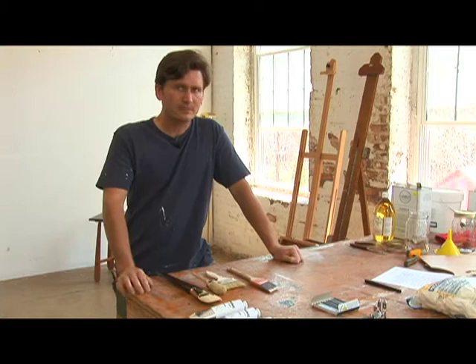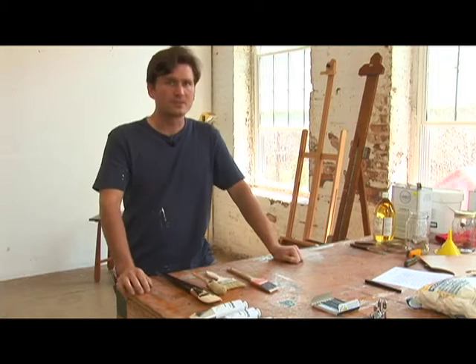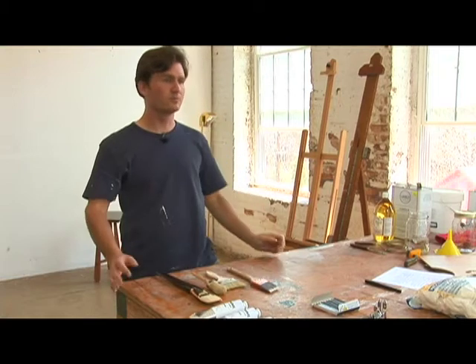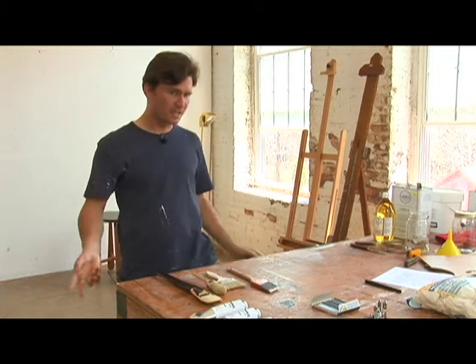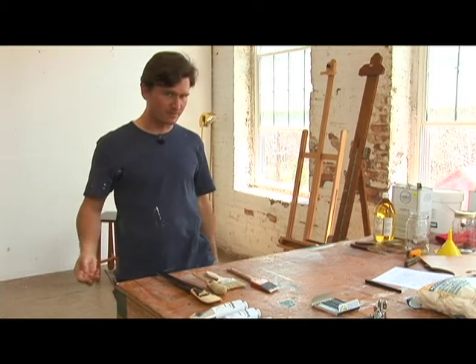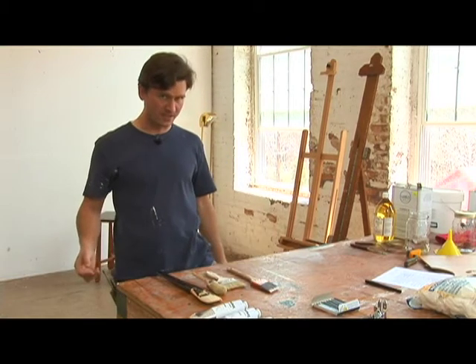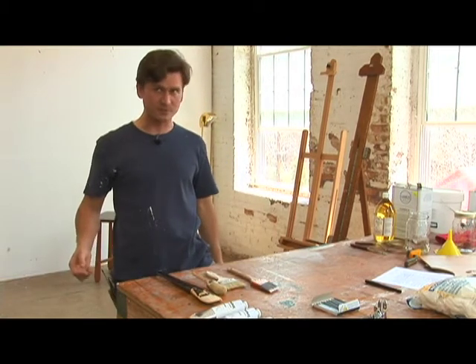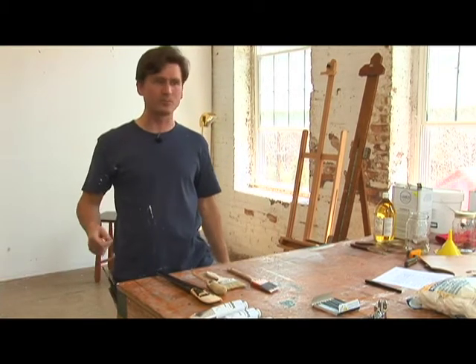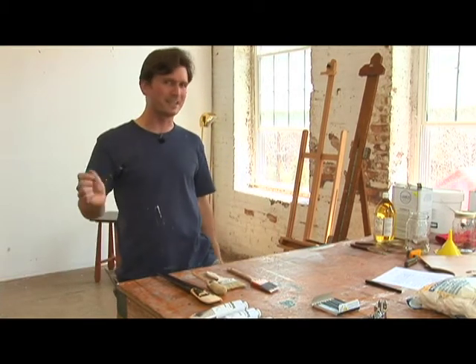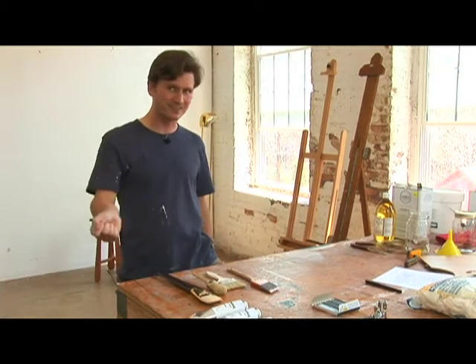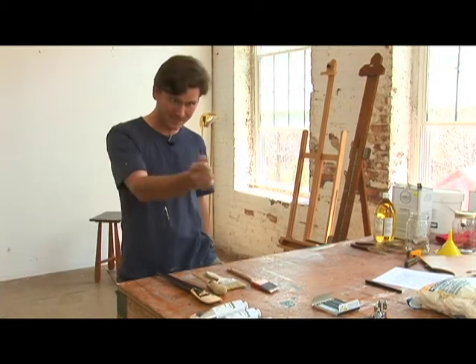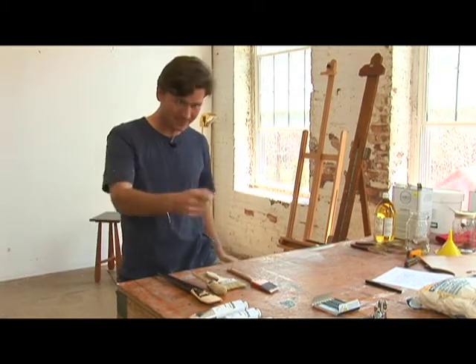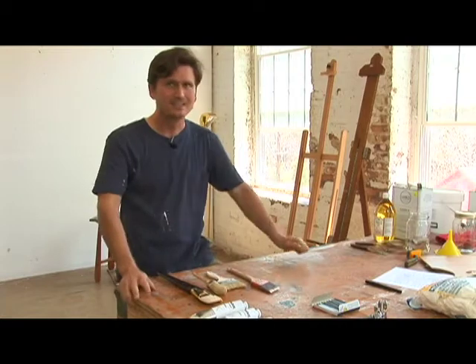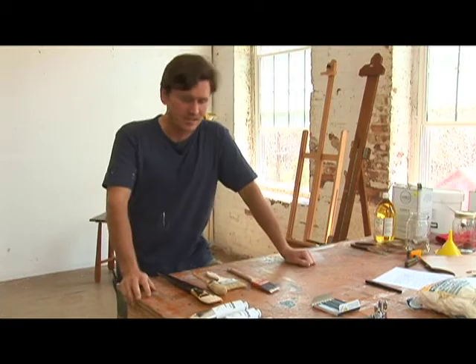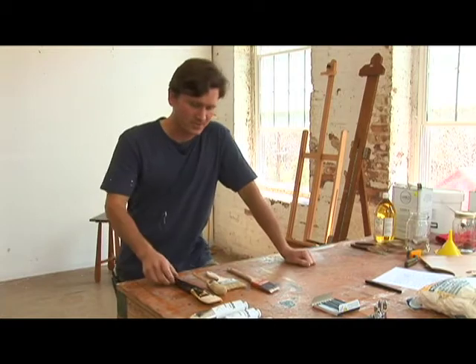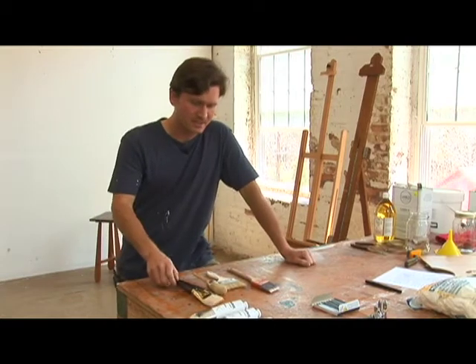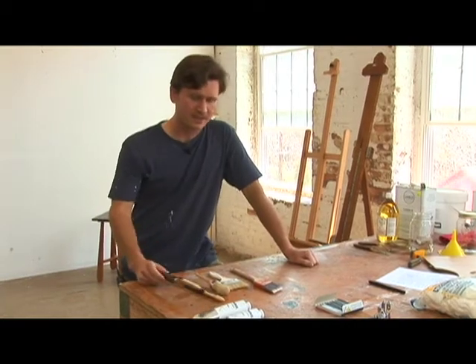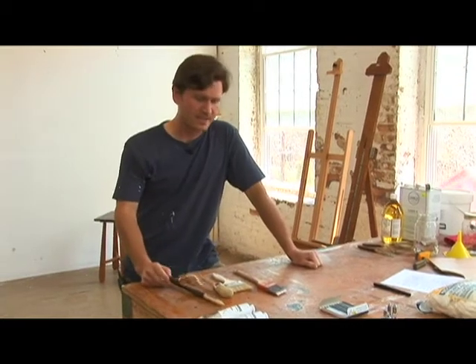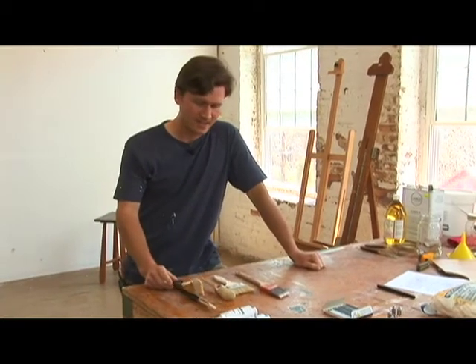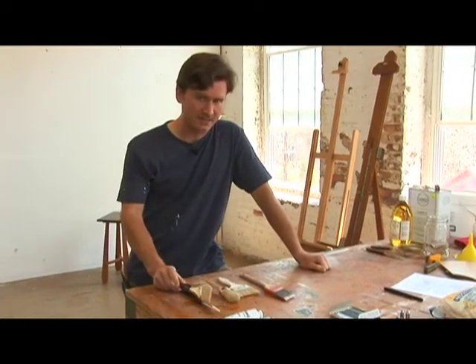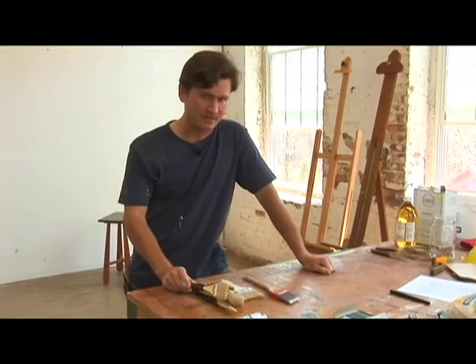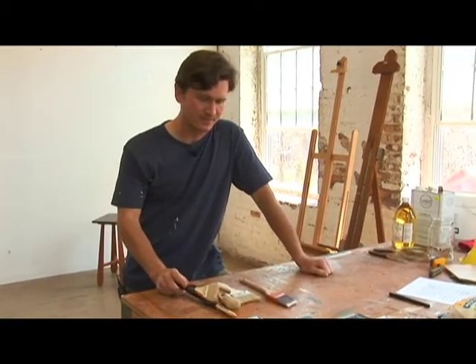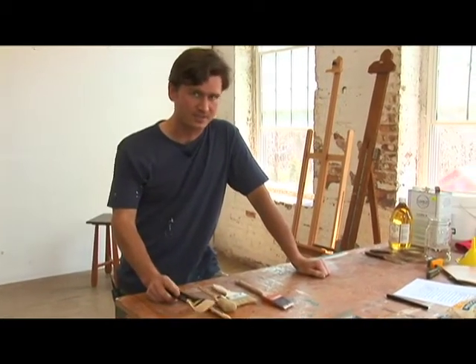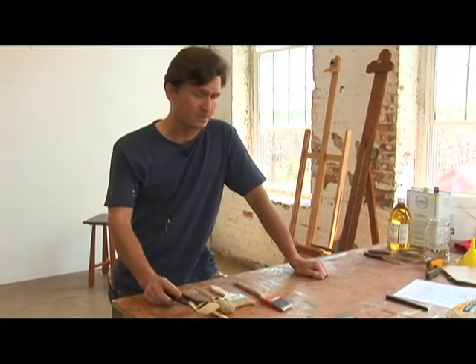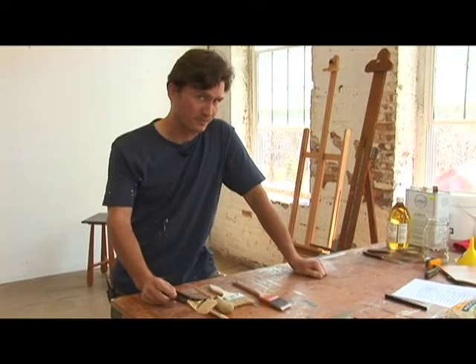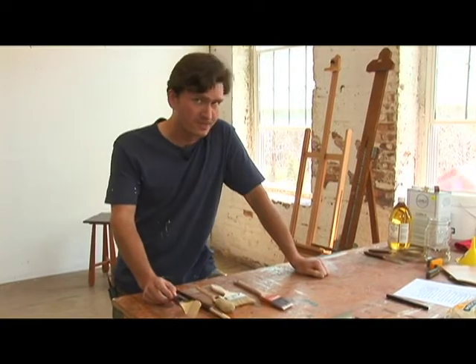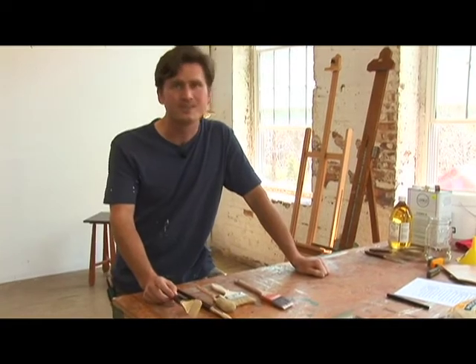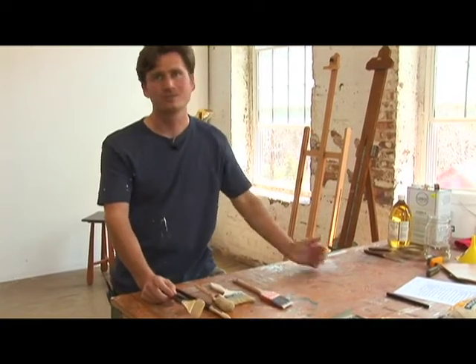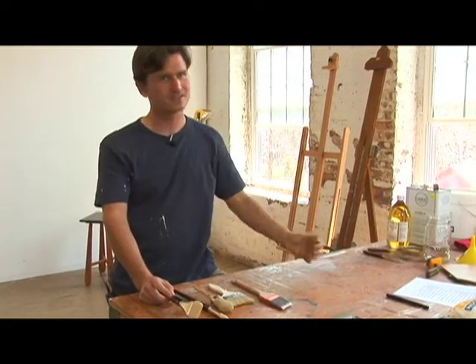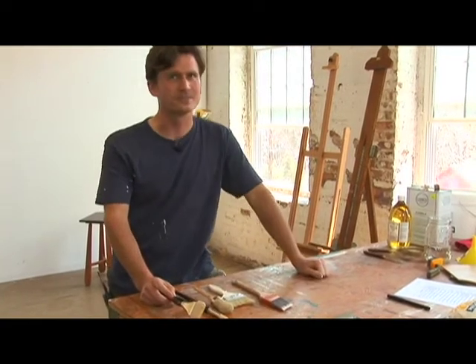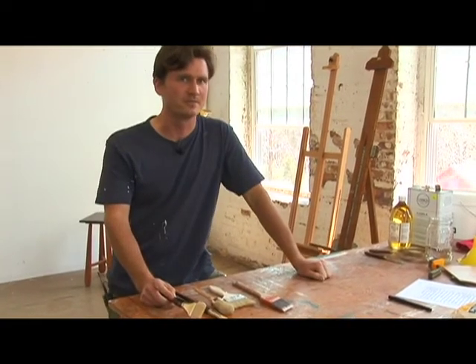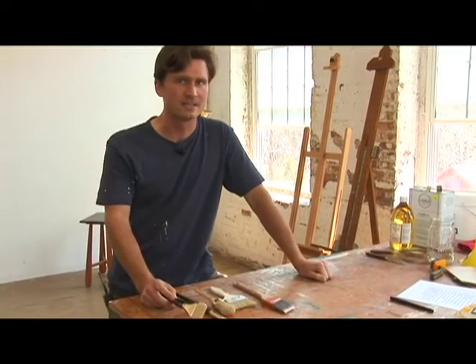The most common means of transporting paint onto a canvas is by a brush. There are many kinds, and they all have specific functions. You can use them for their function or against their function if you feel like it.